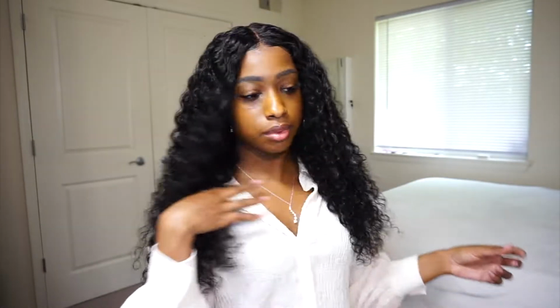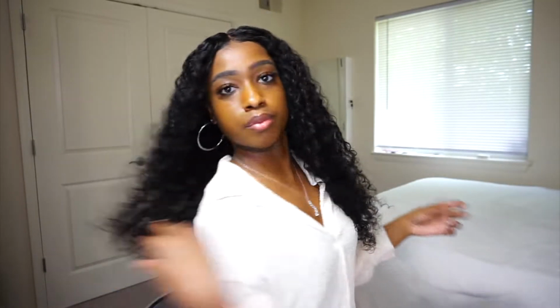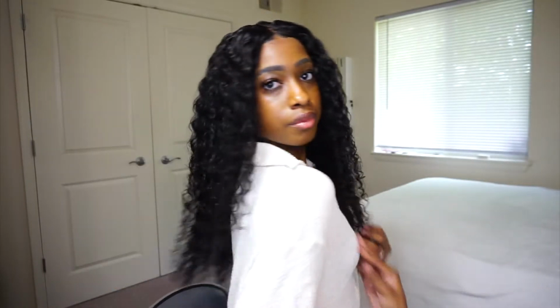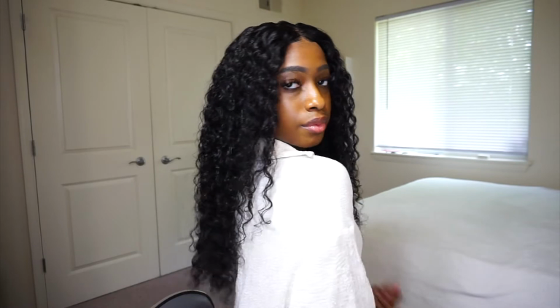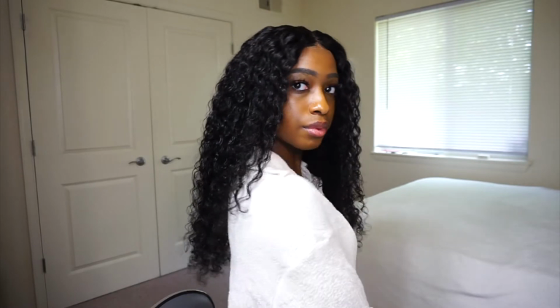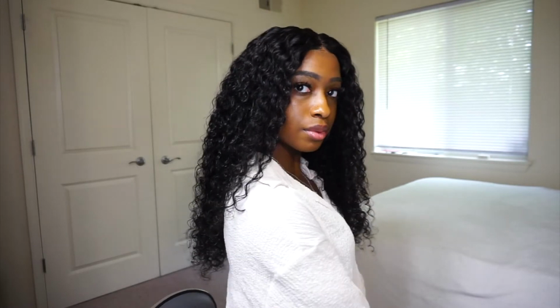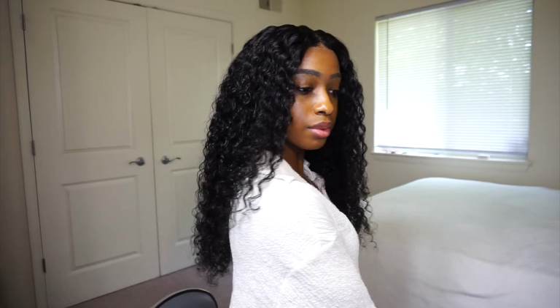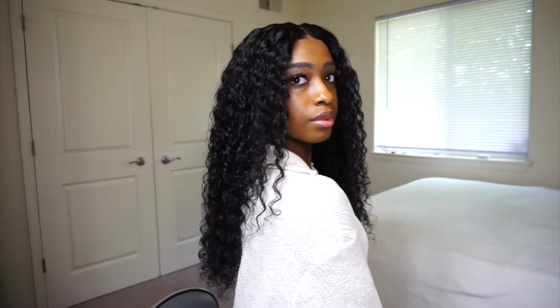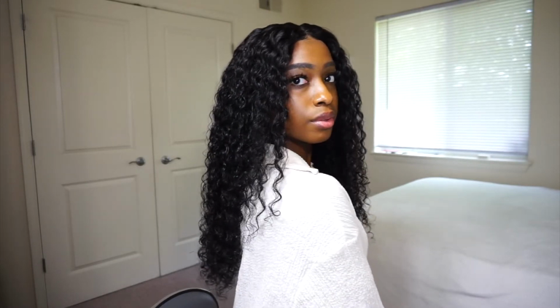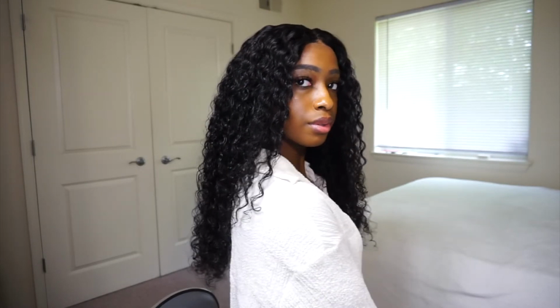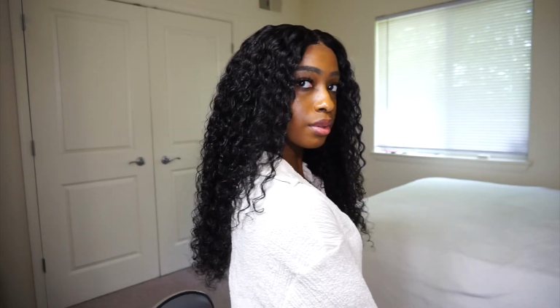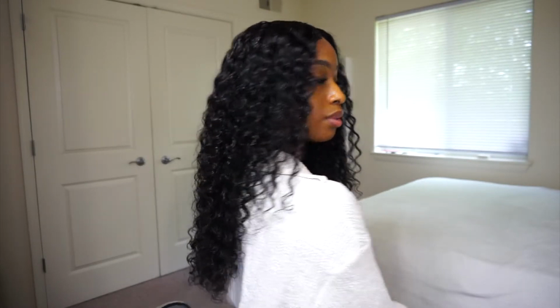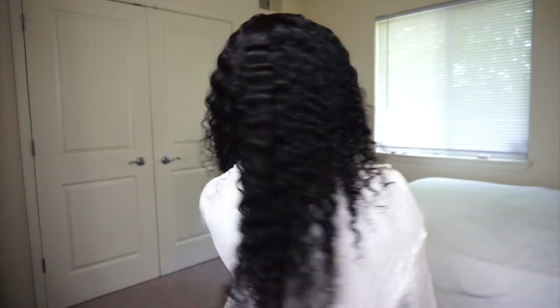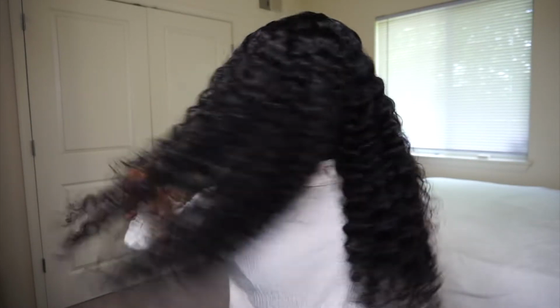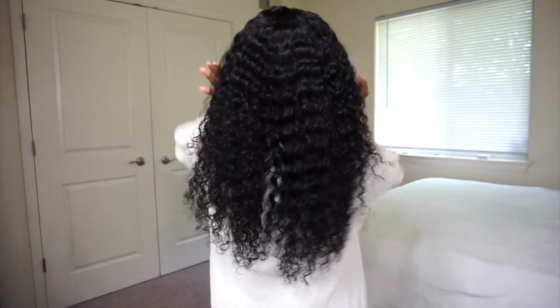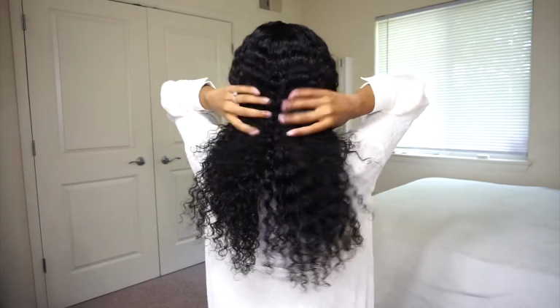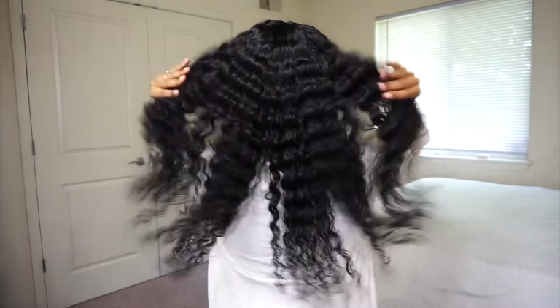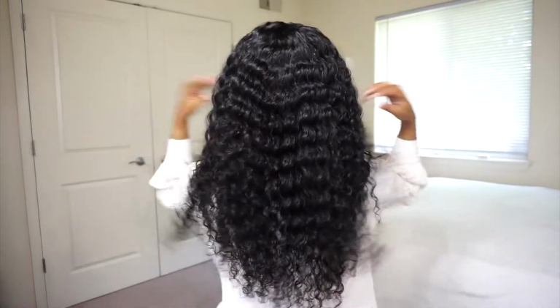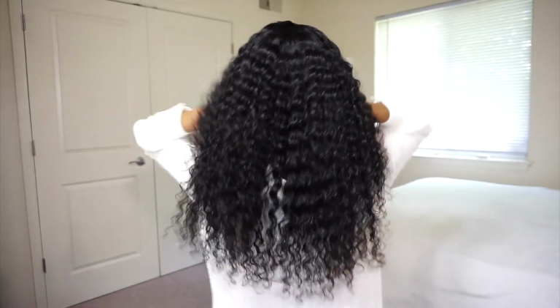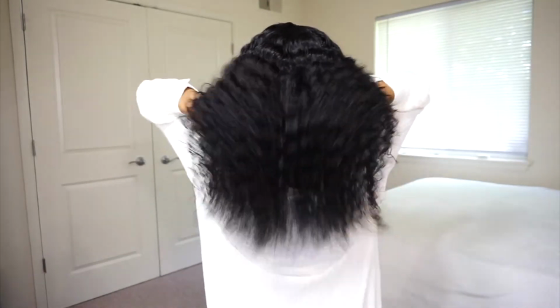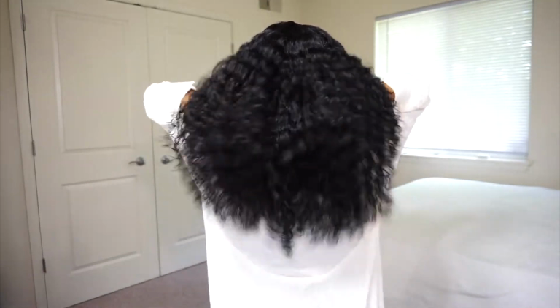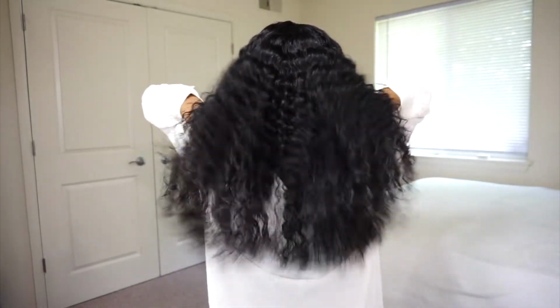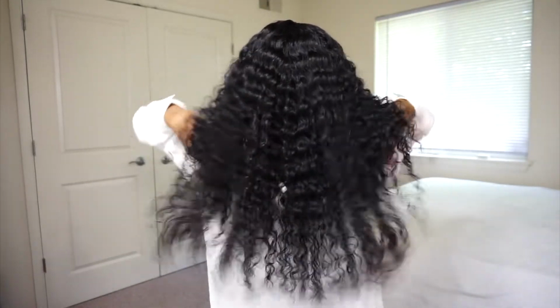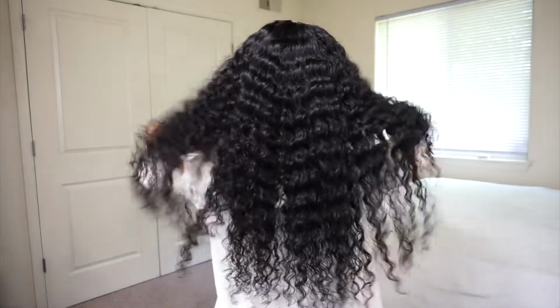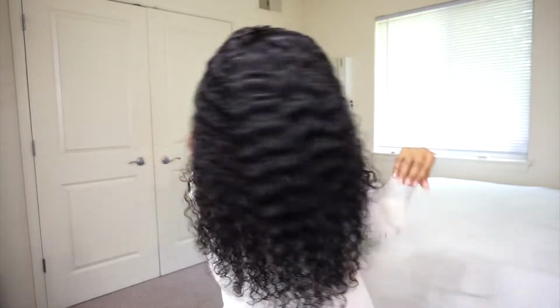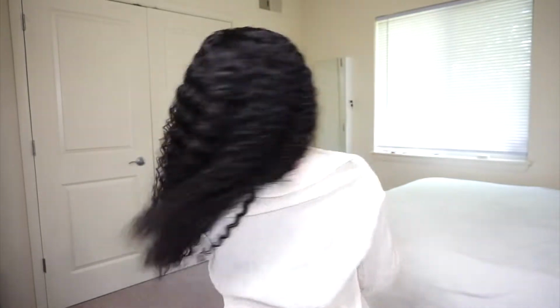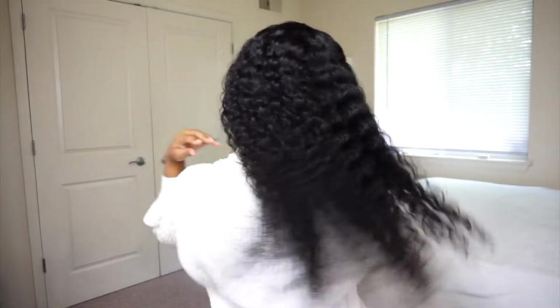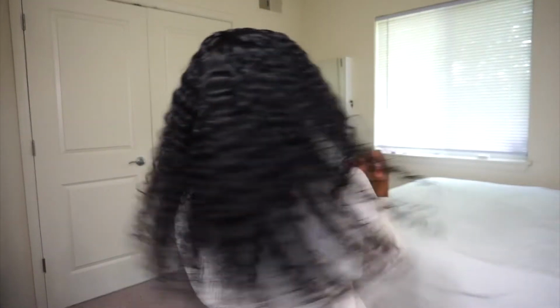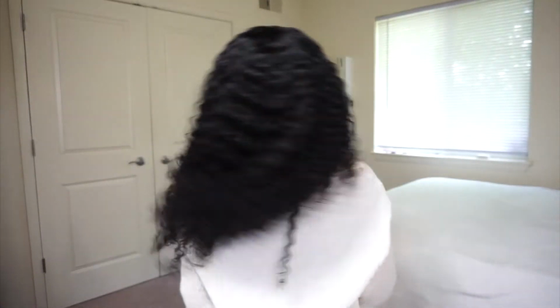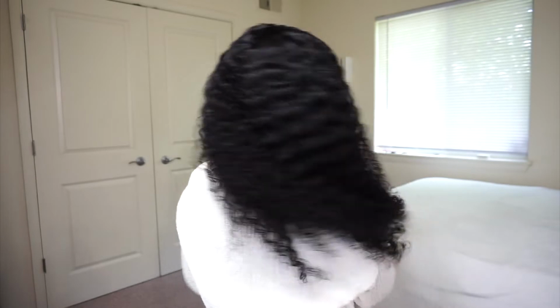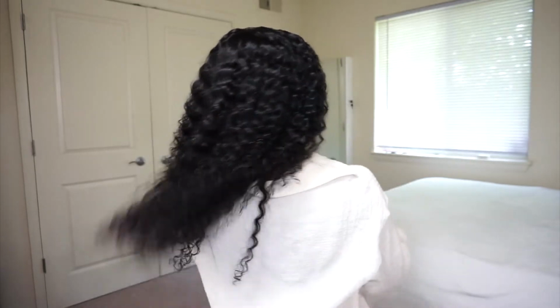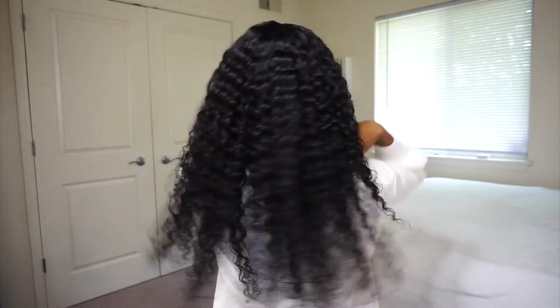The wig is completely dry but has this mild wet look to it. The wig fit my head alright but it still feels a little loose even after I tried to use the straps and combs to make the wig feel tighter.